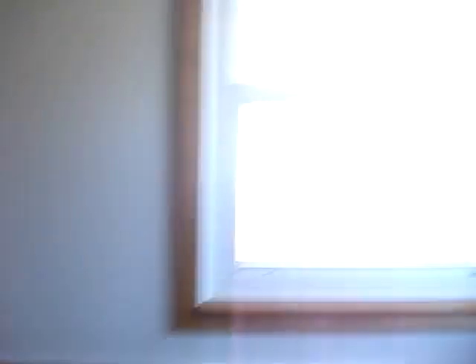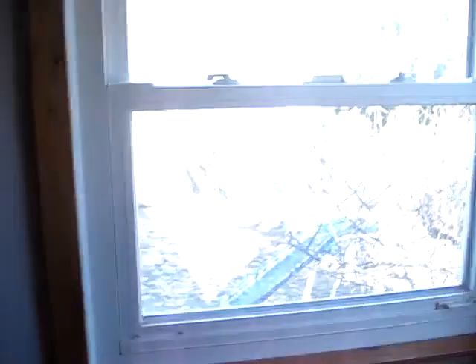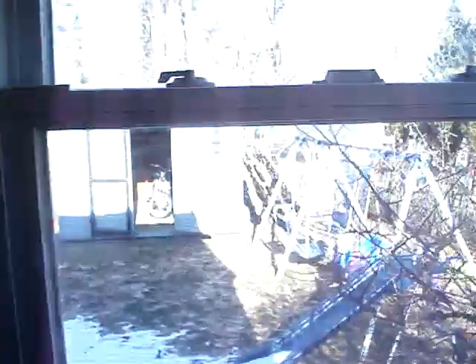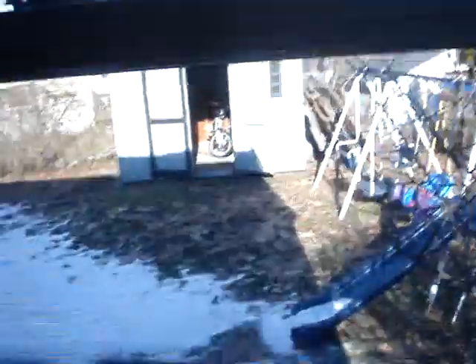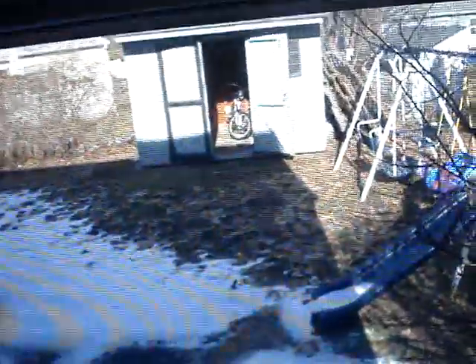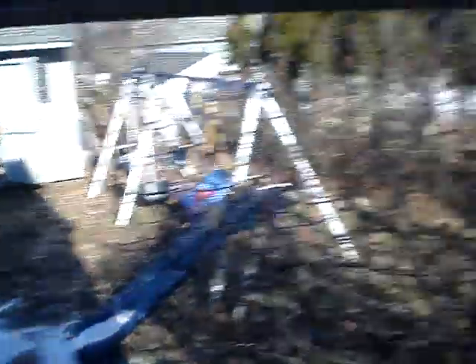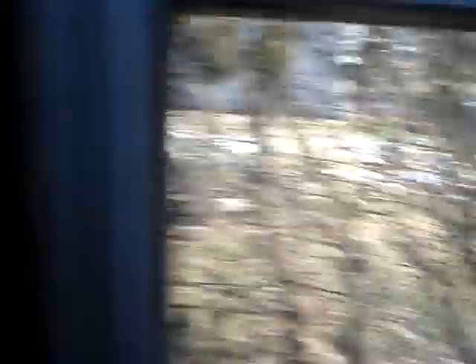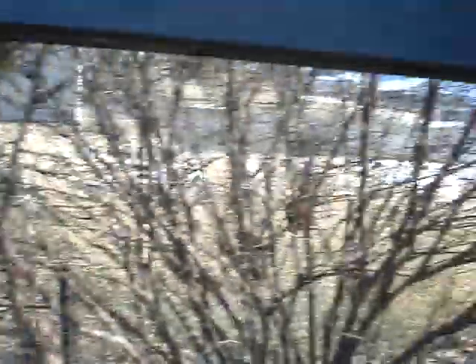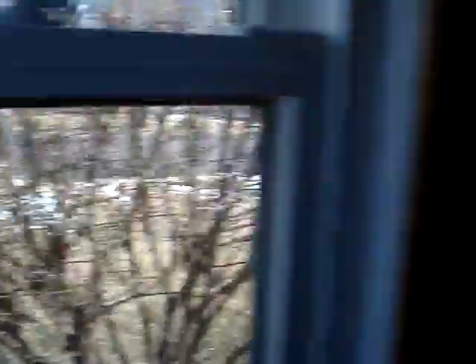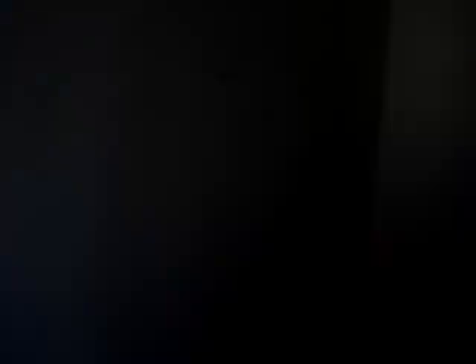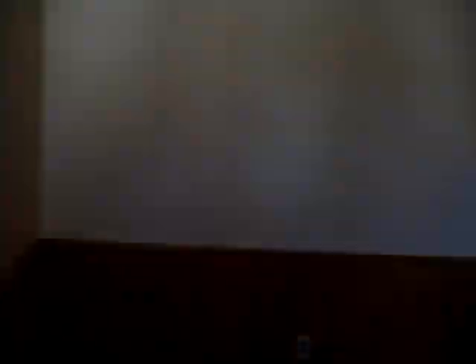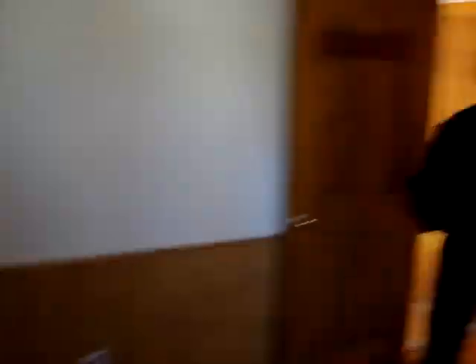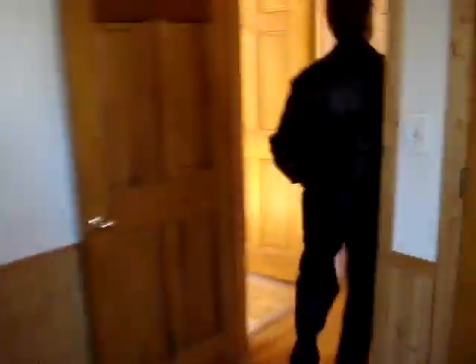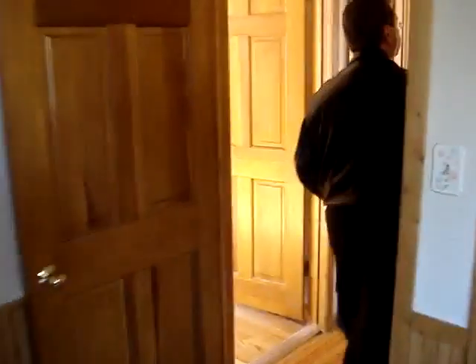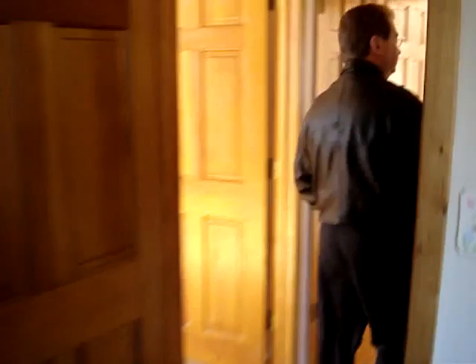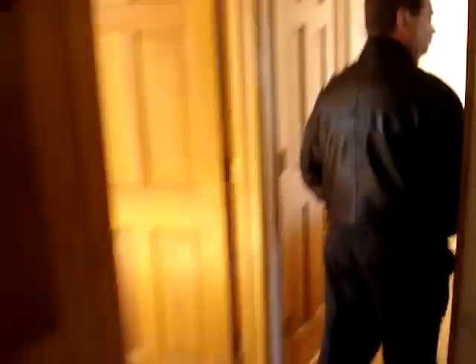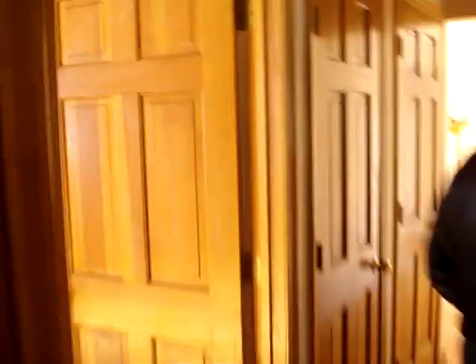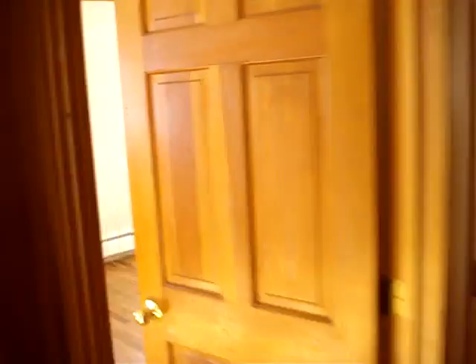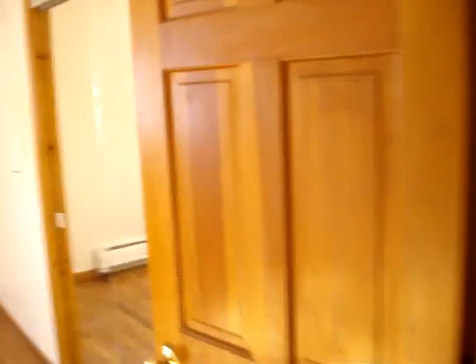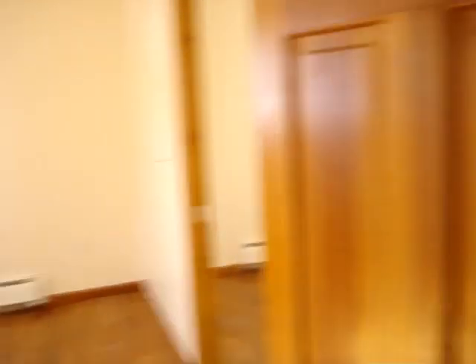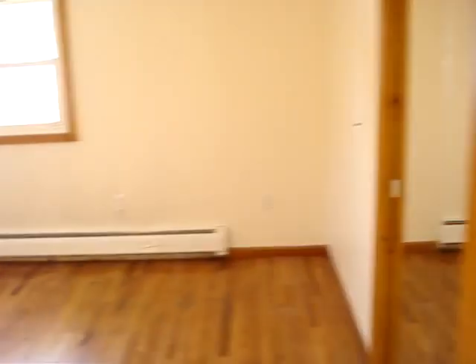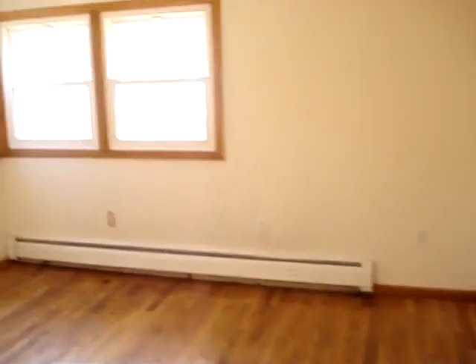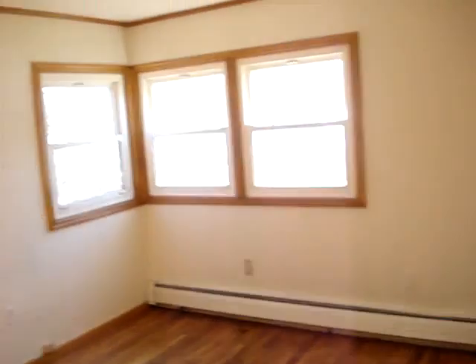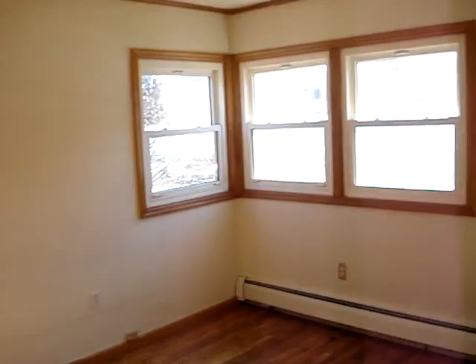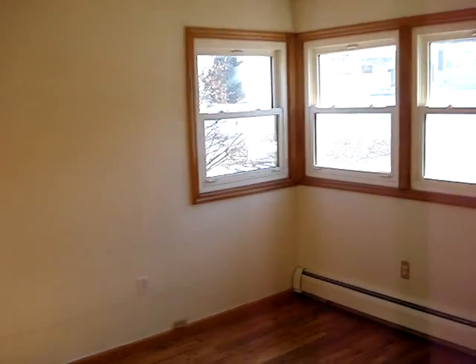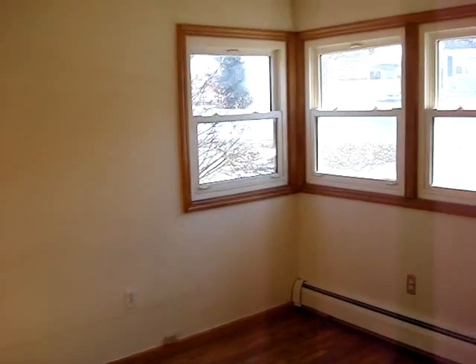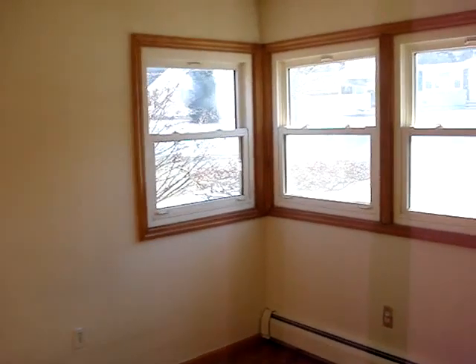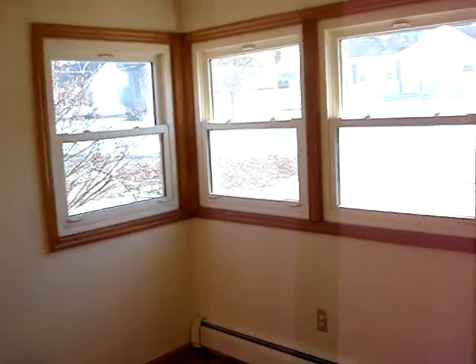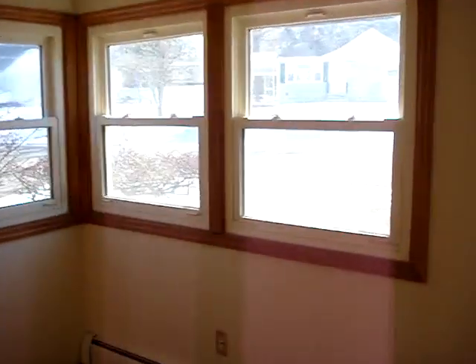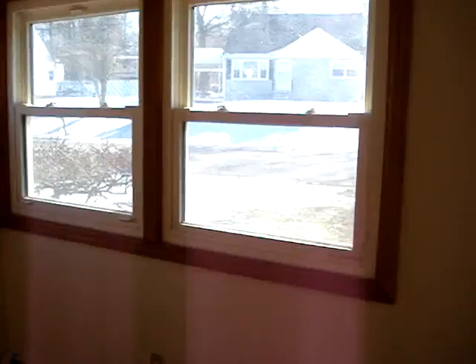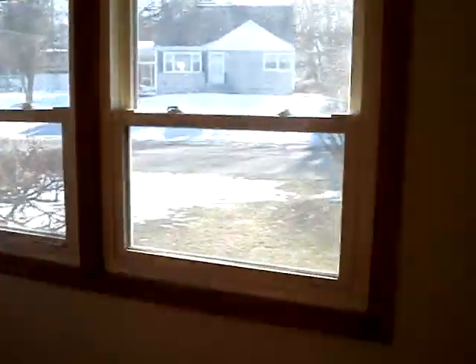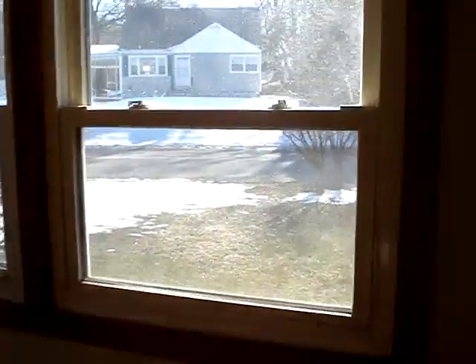Look in the back — master bedroom. It's in here. That's the street.